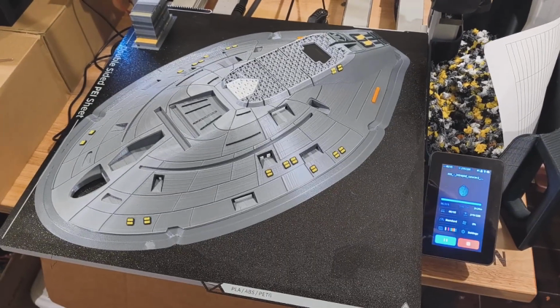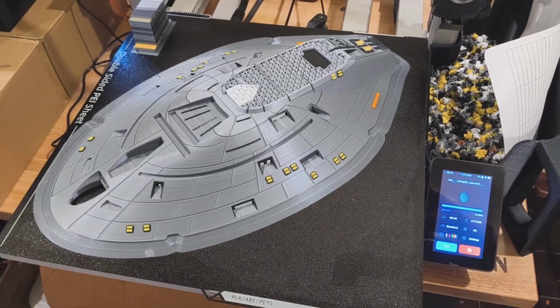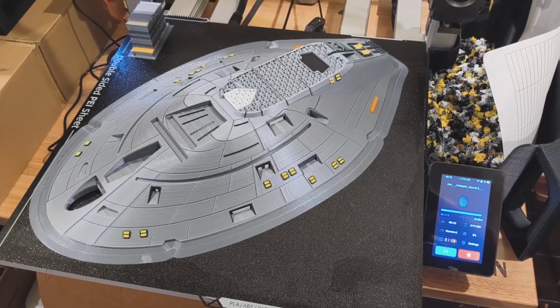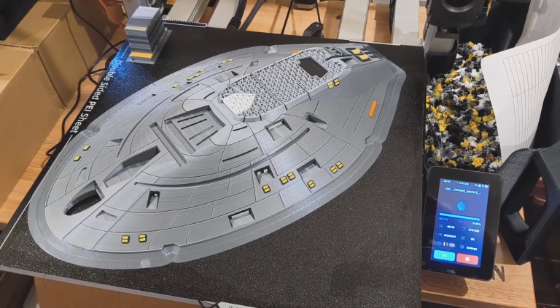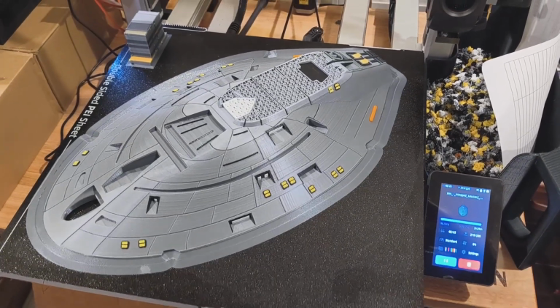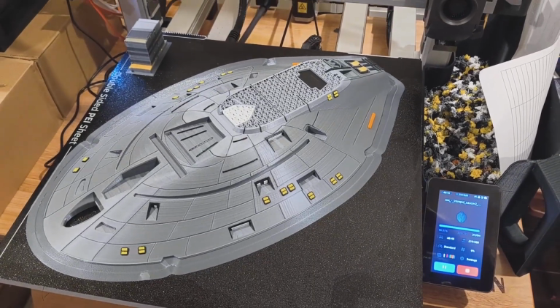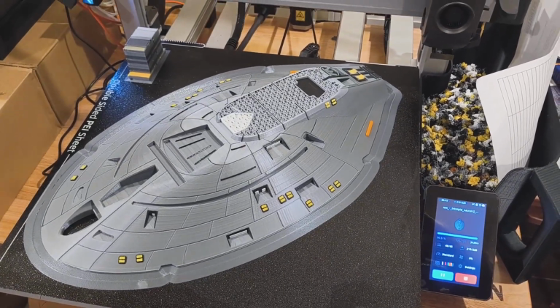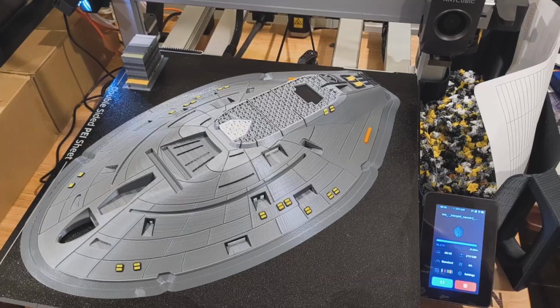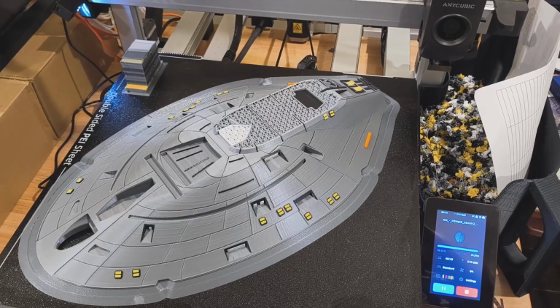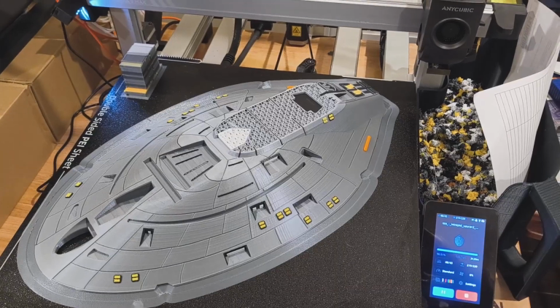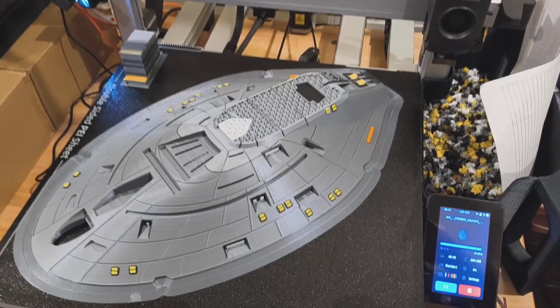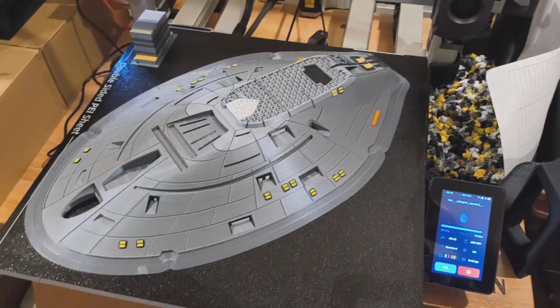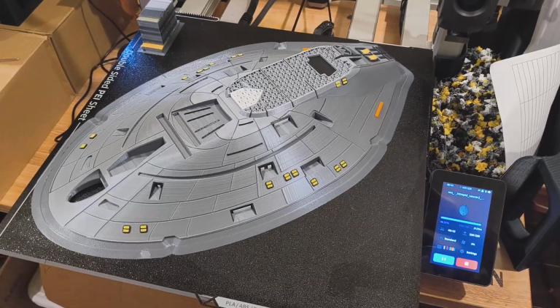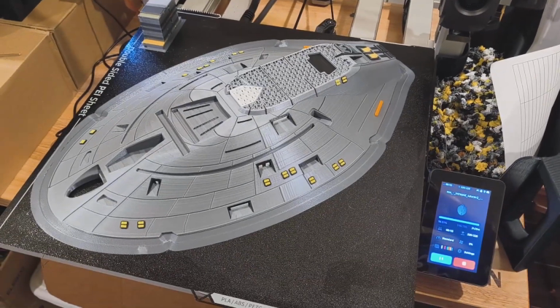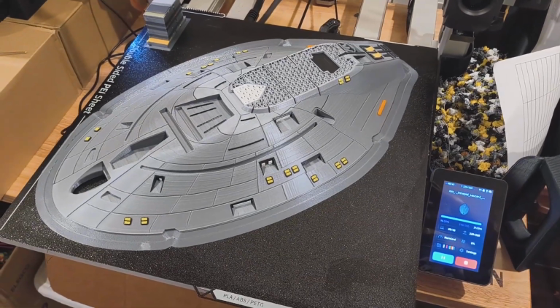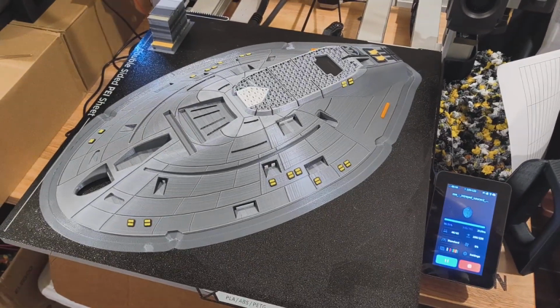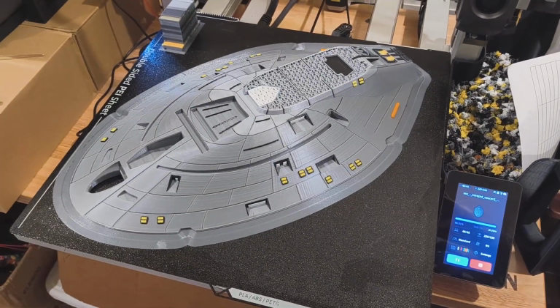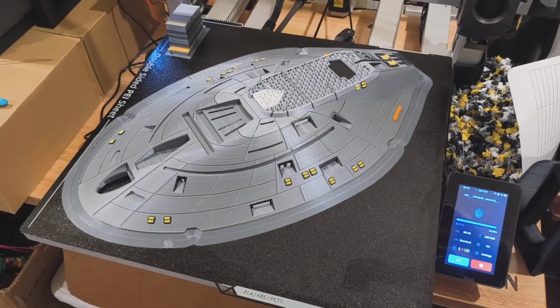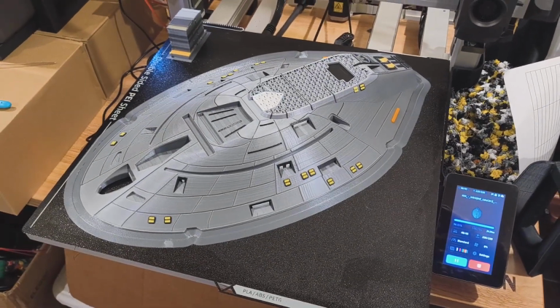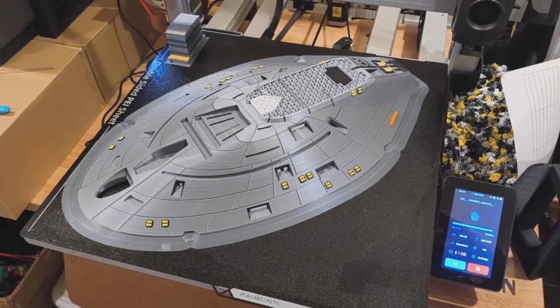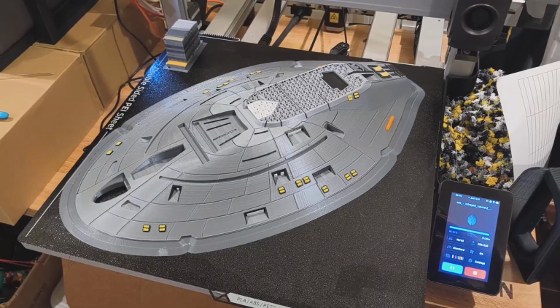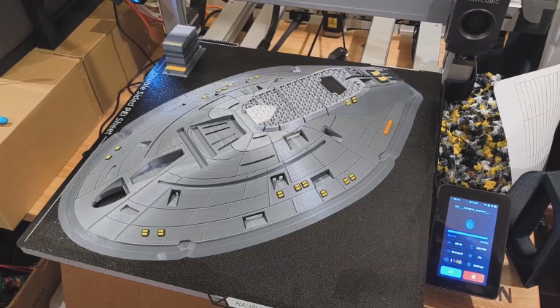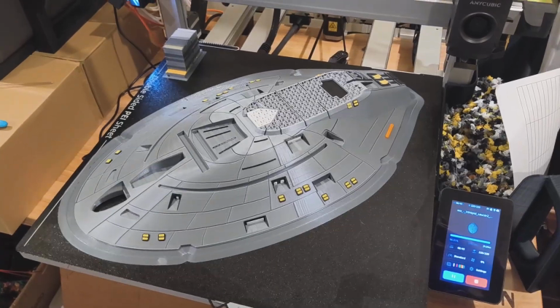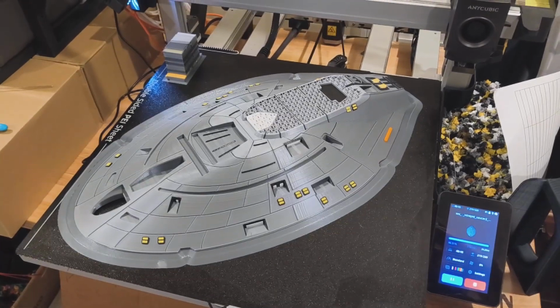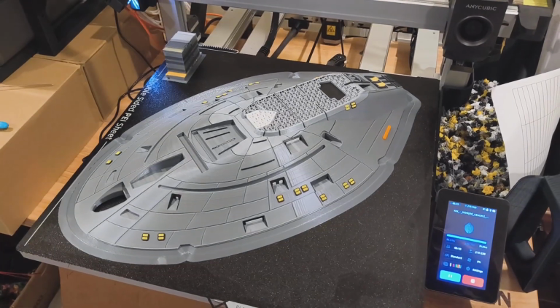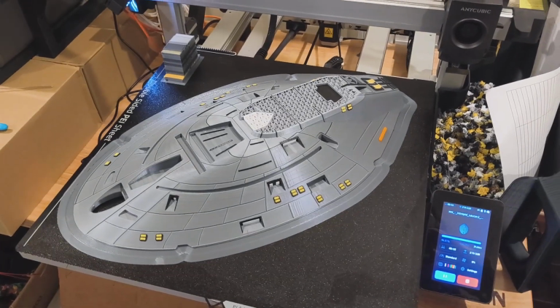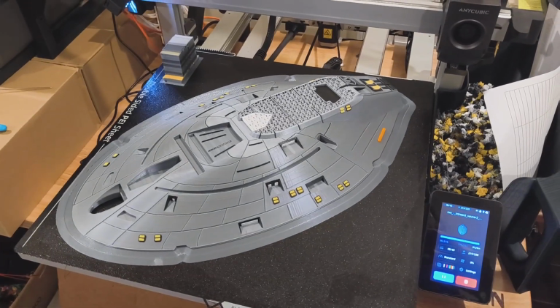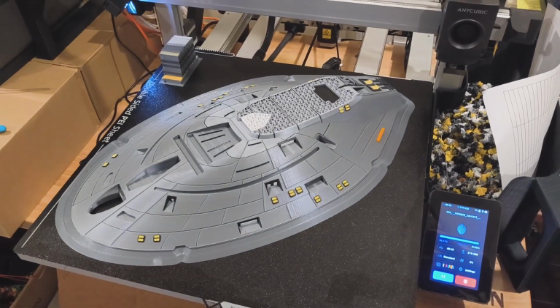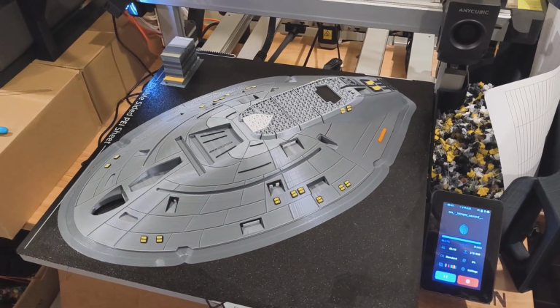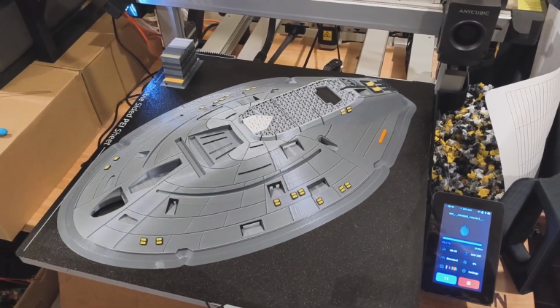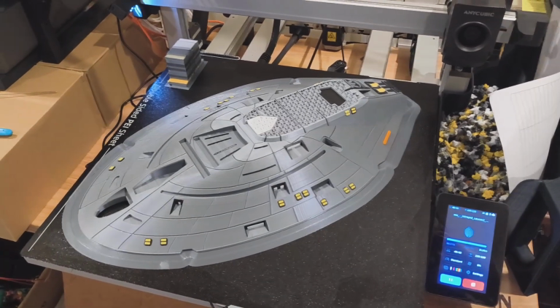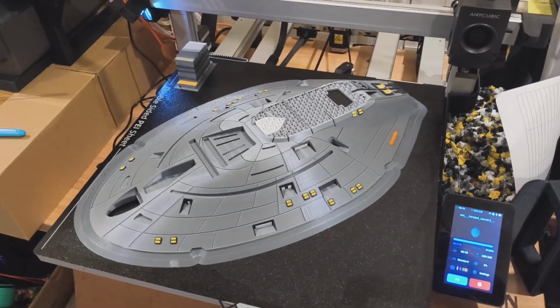Getting closer to the end — layer 598, 96.51% complete. Getting close. I'm going to head off to bed and this should be done in the morning.